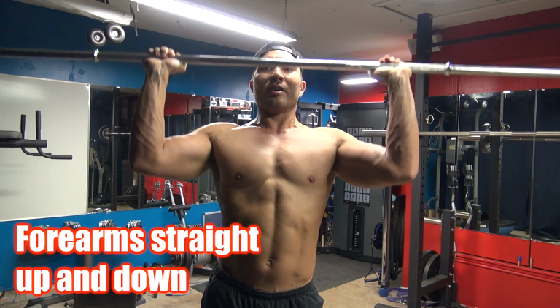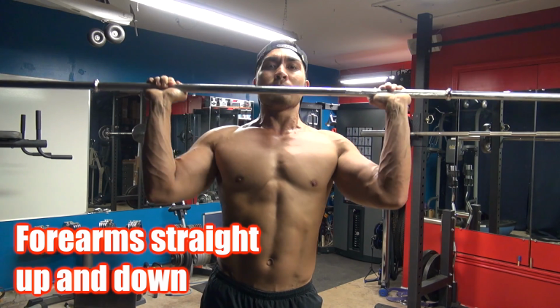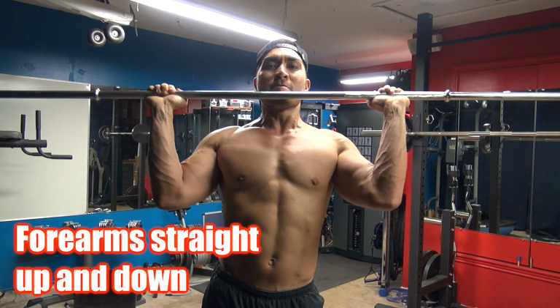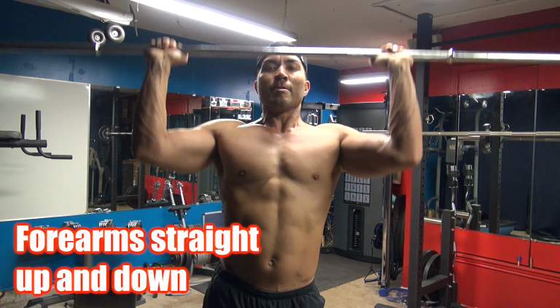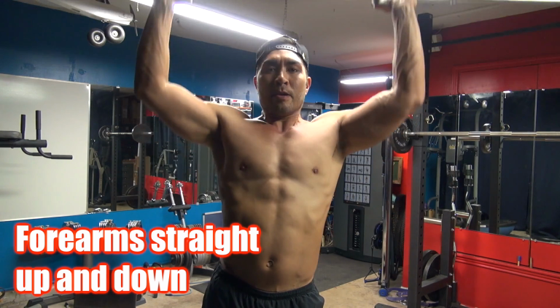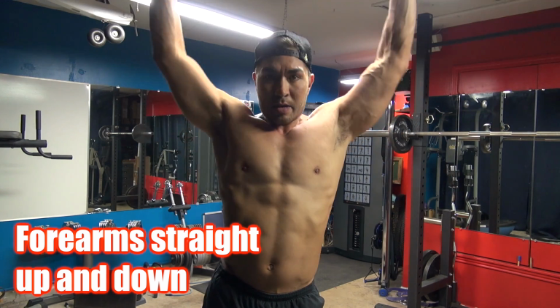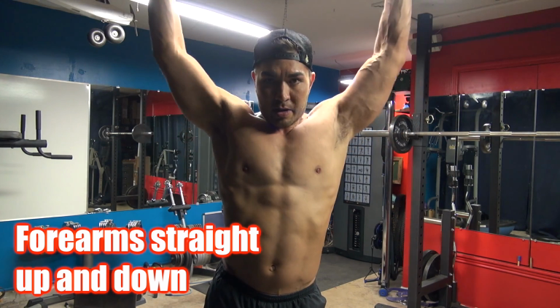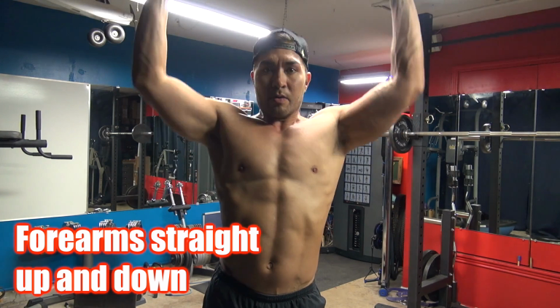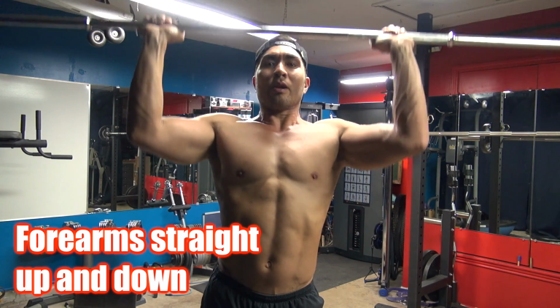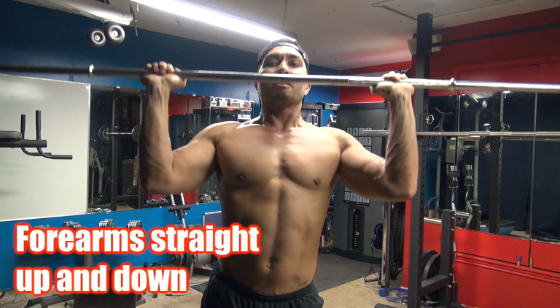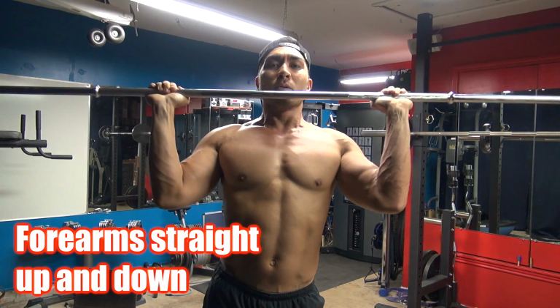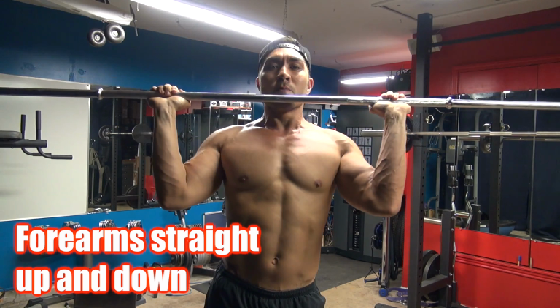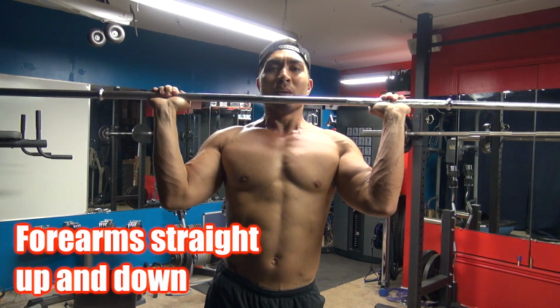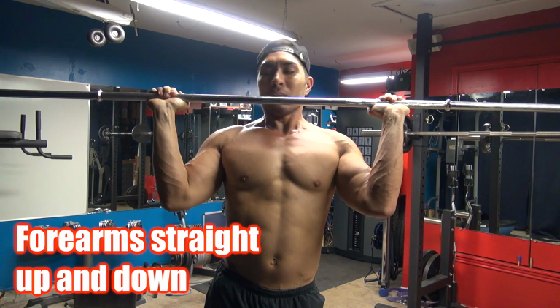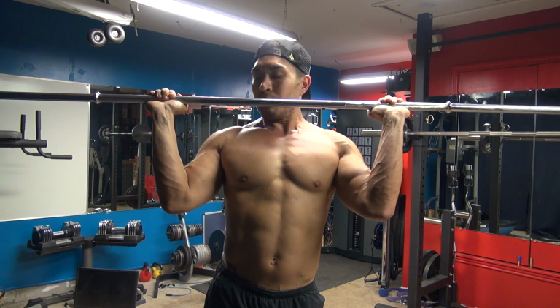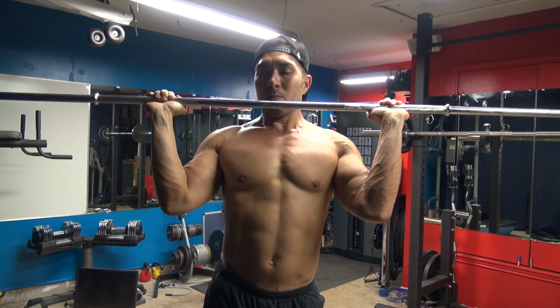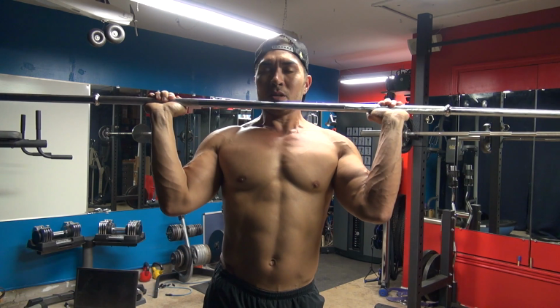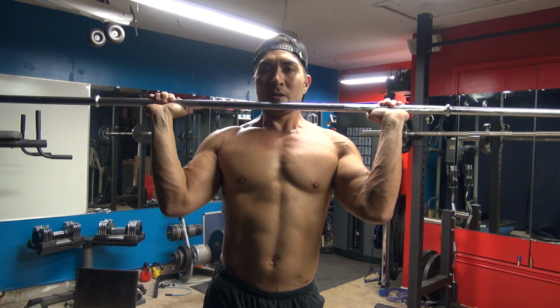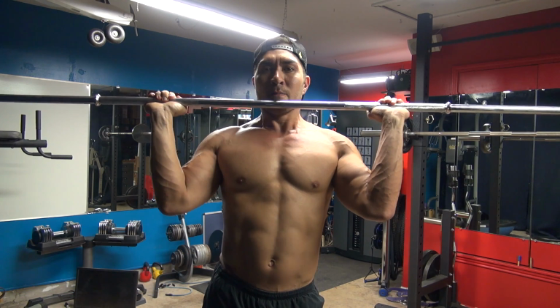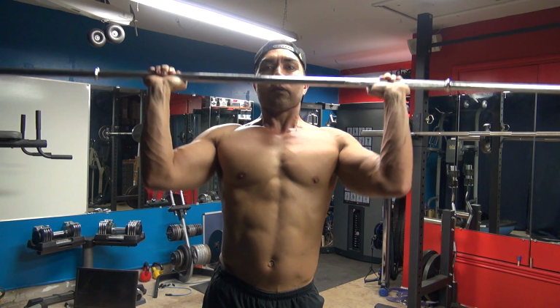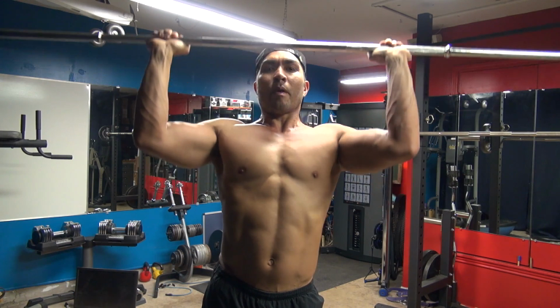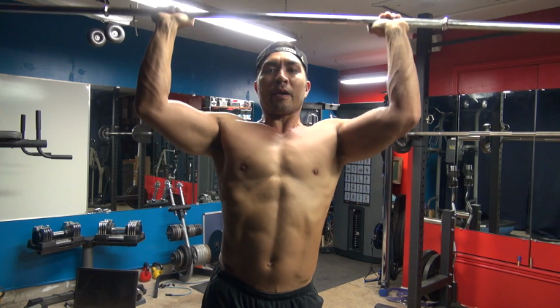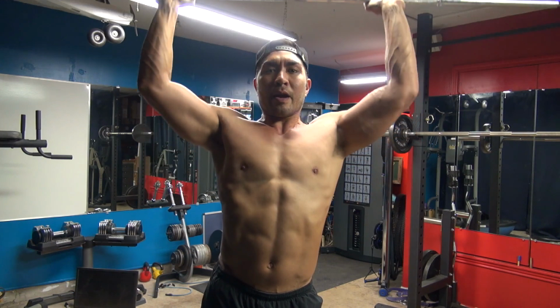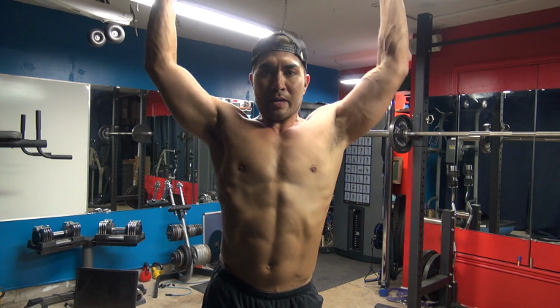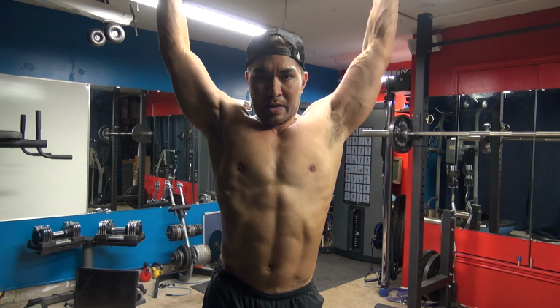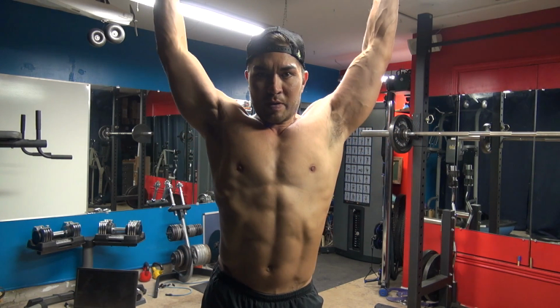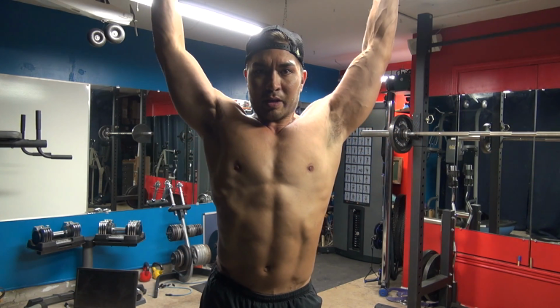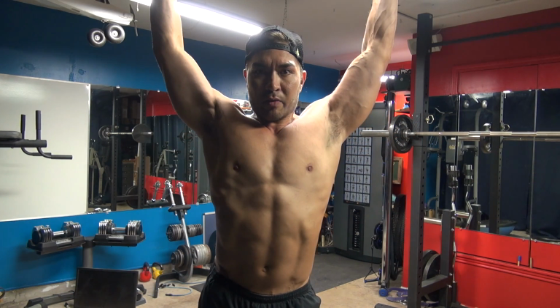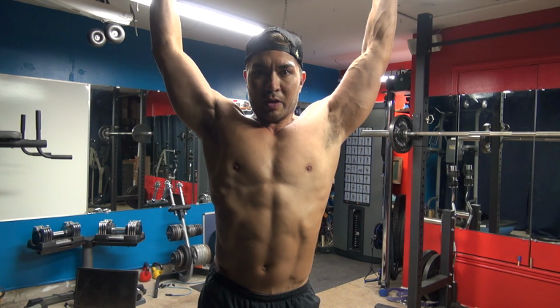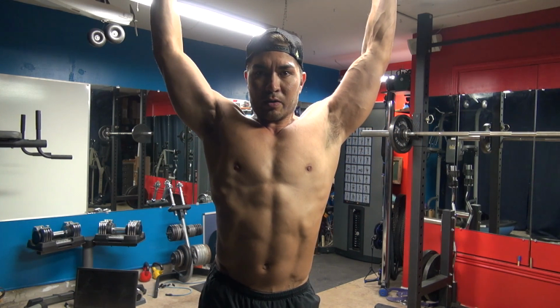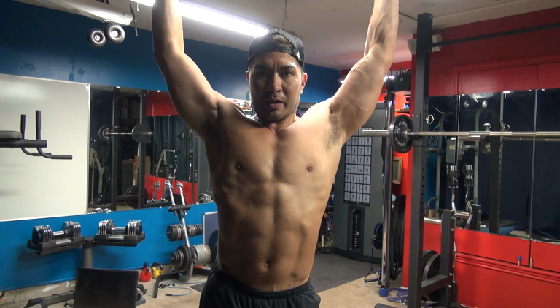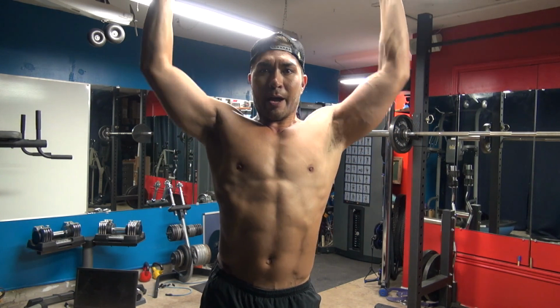They're just going straight up. Now what I like to do — keep the elbows under, come up here, and then it should be directly over your ears like that.